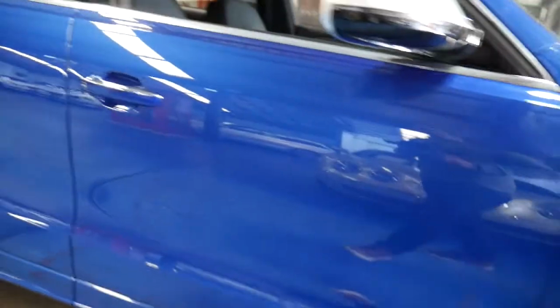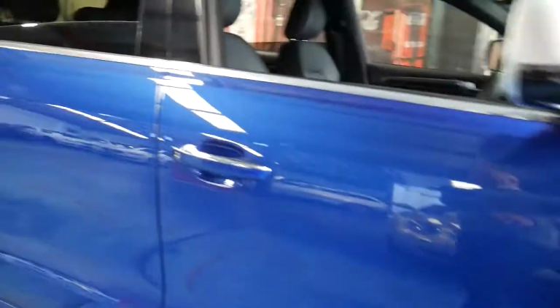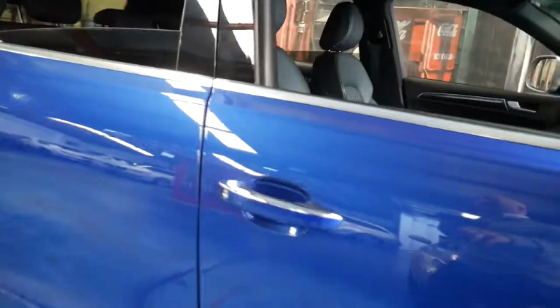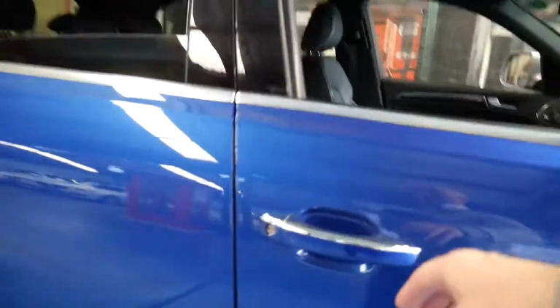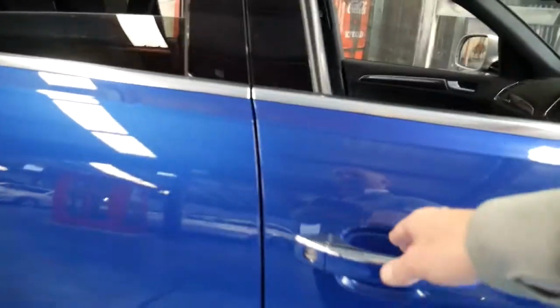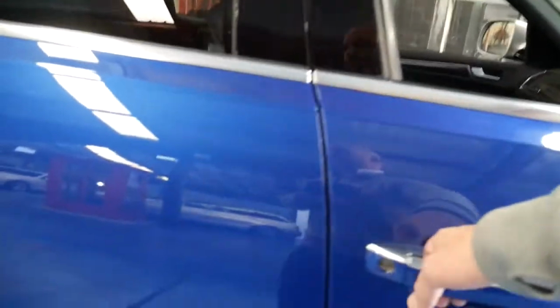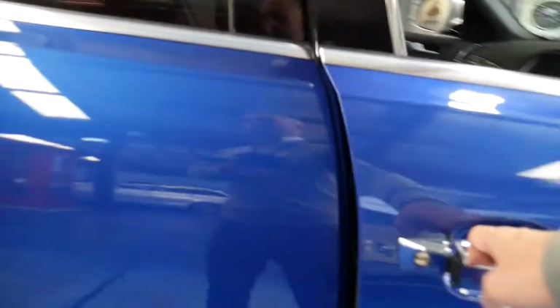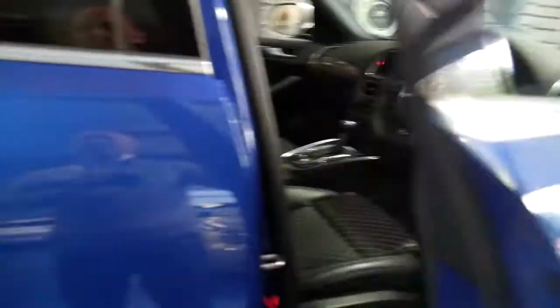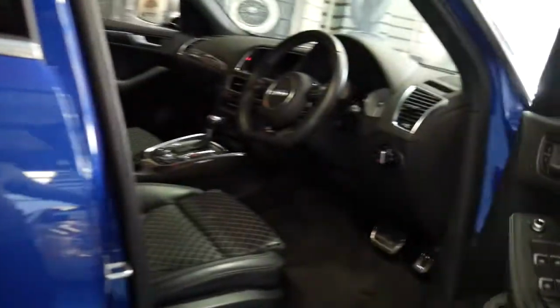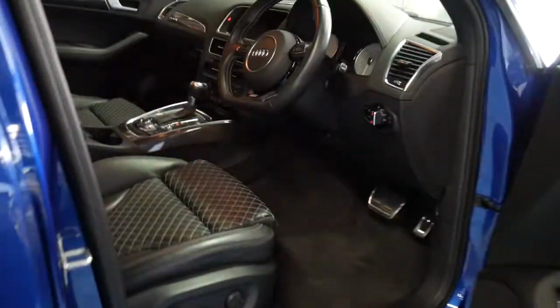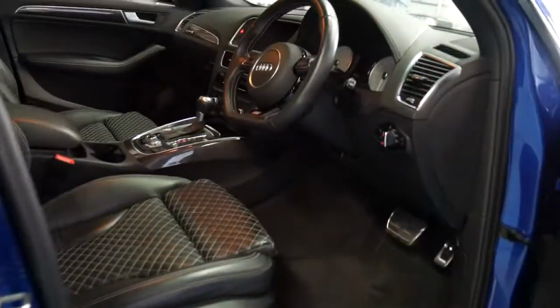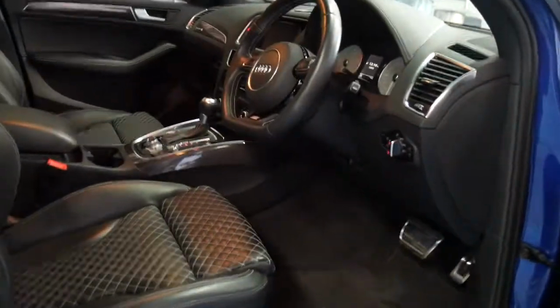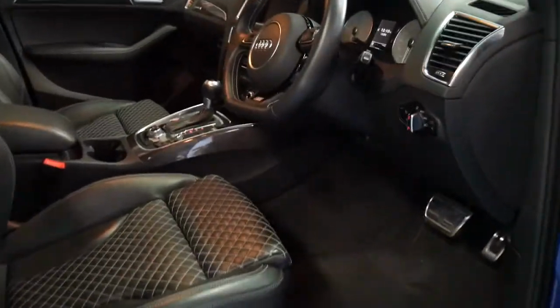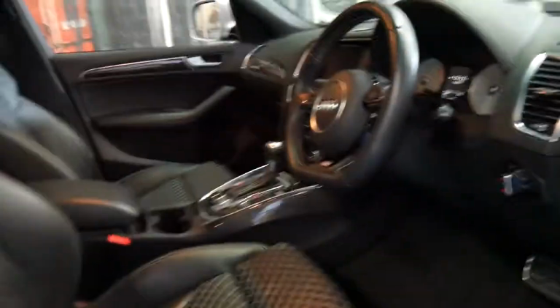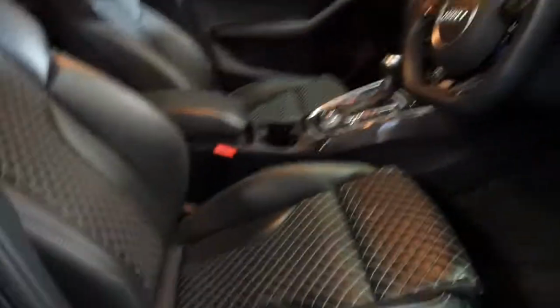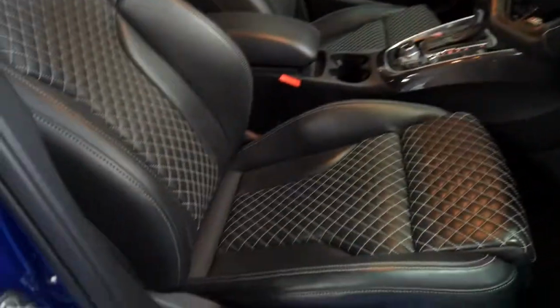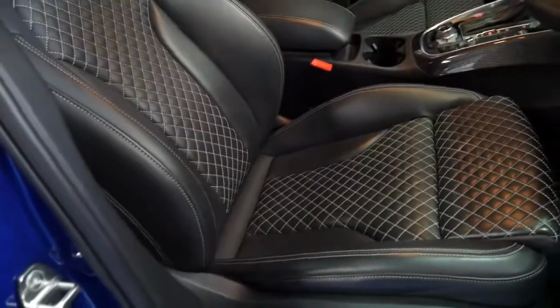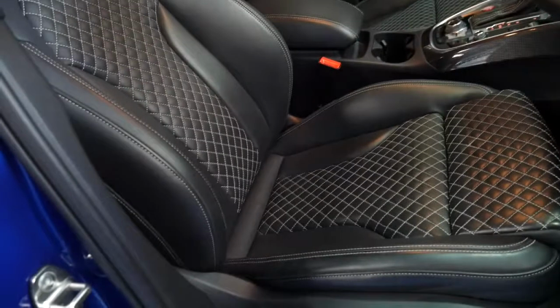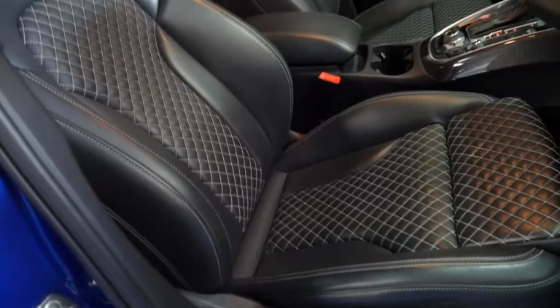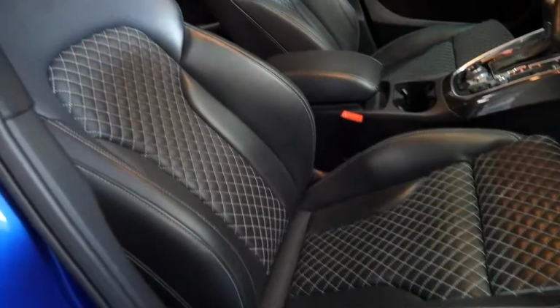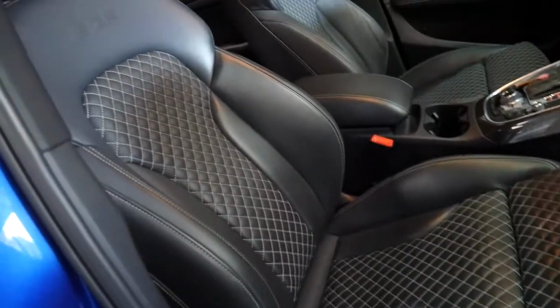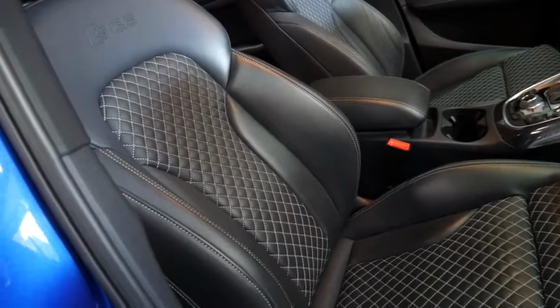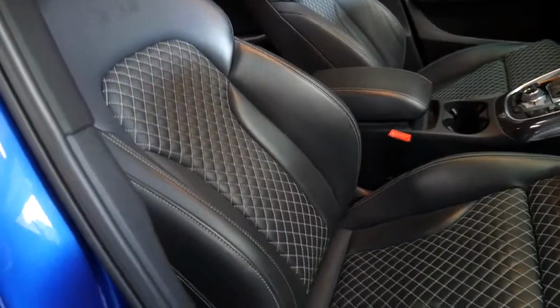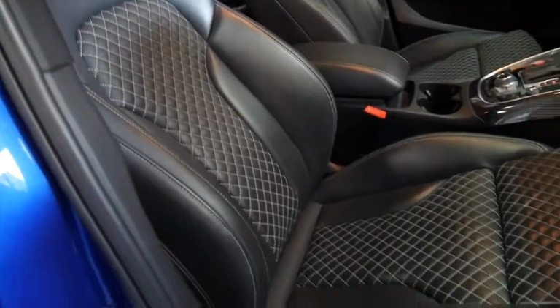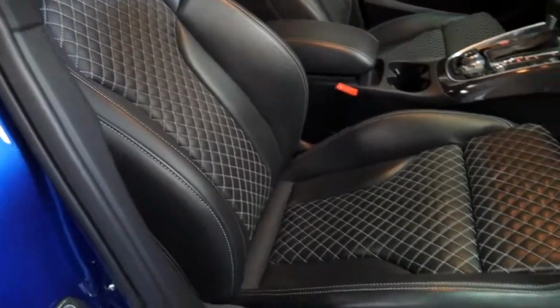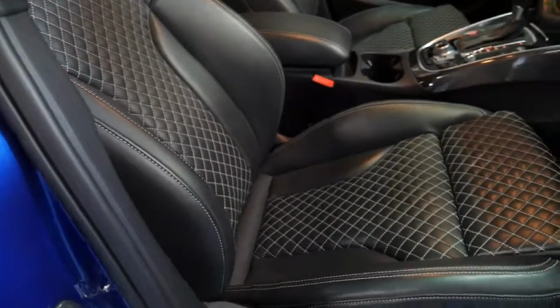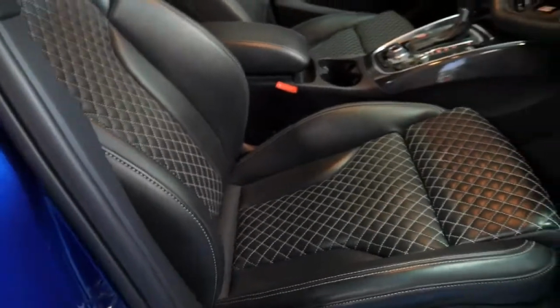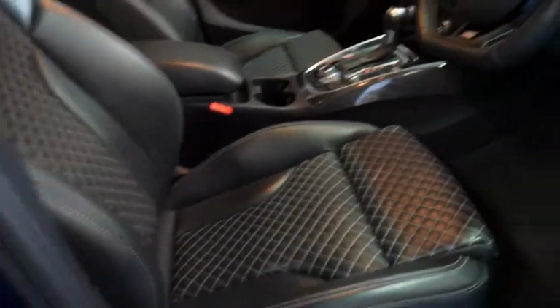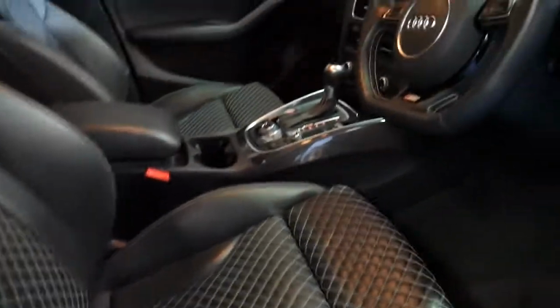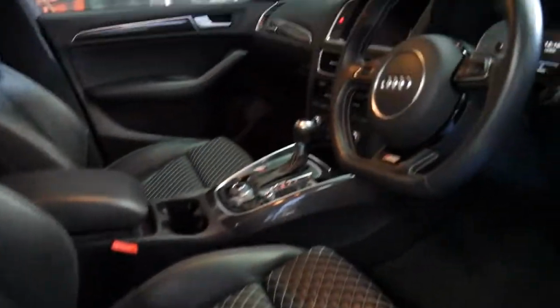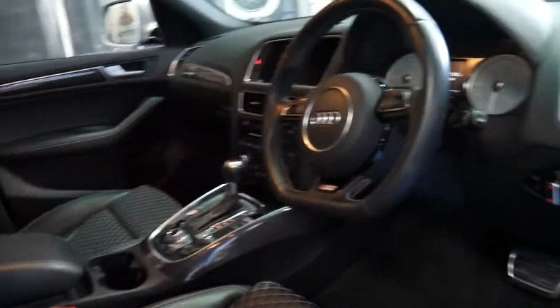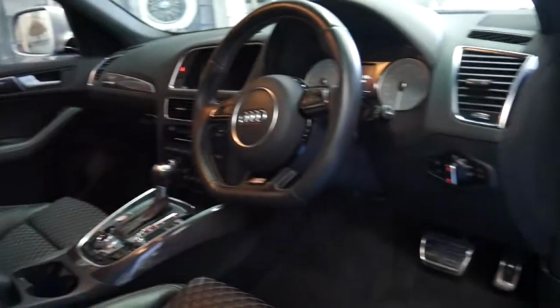This car has quite a few extras. The performance pack gets you this lovely stitching in the seats and carbon fibre interior.